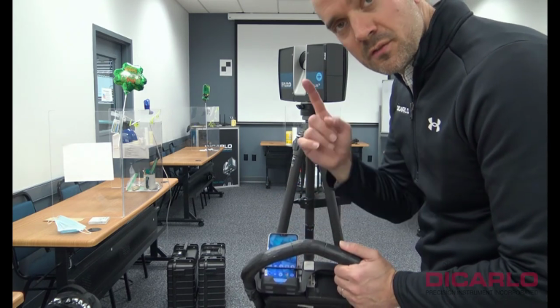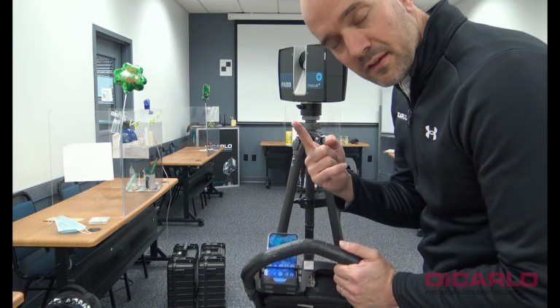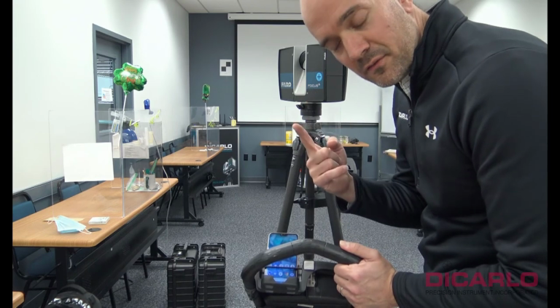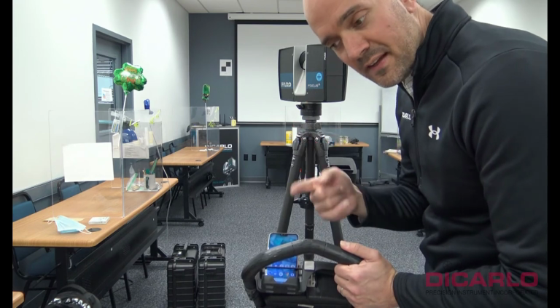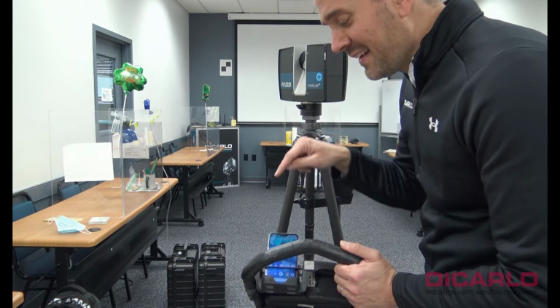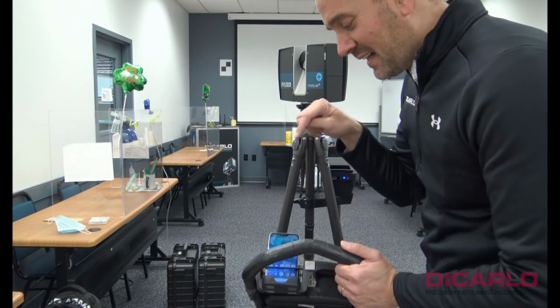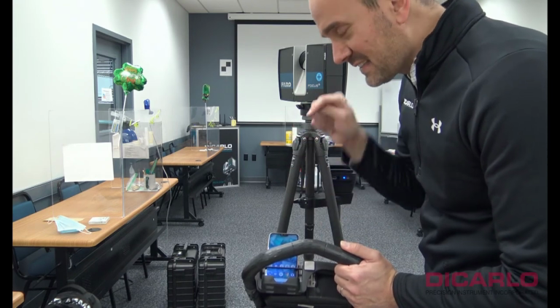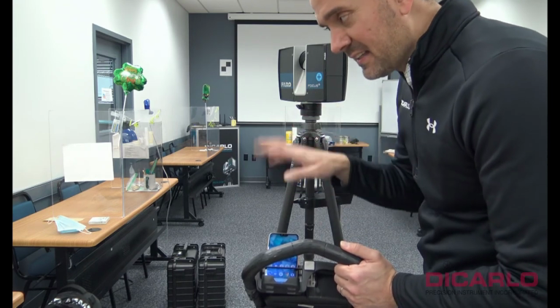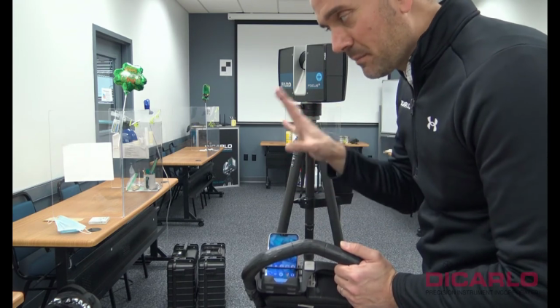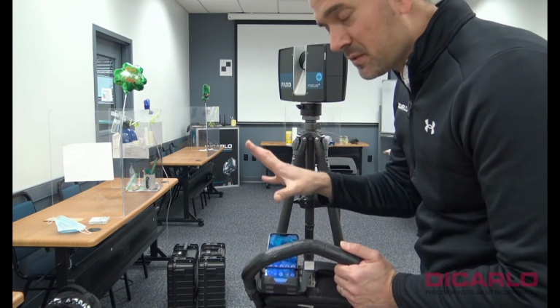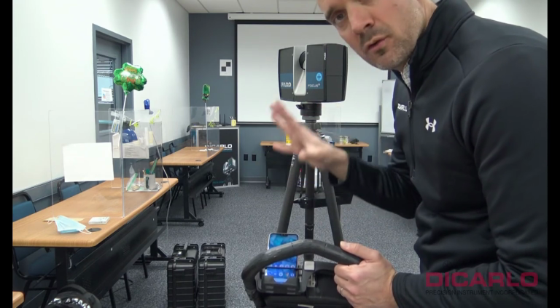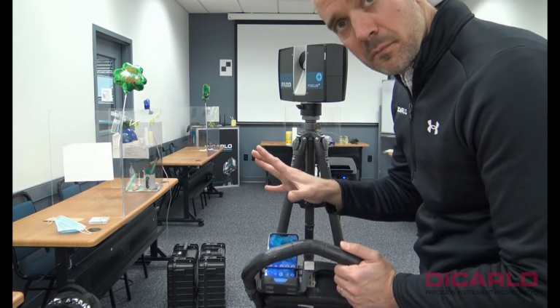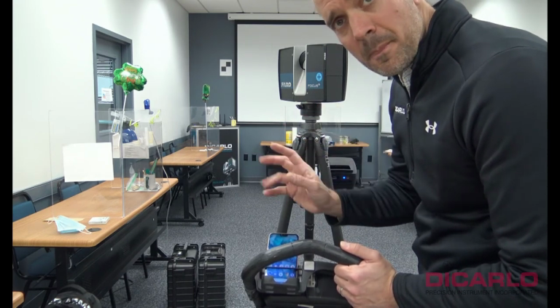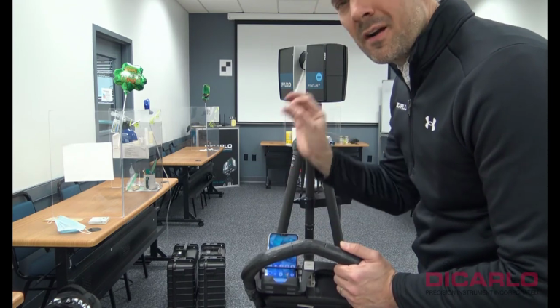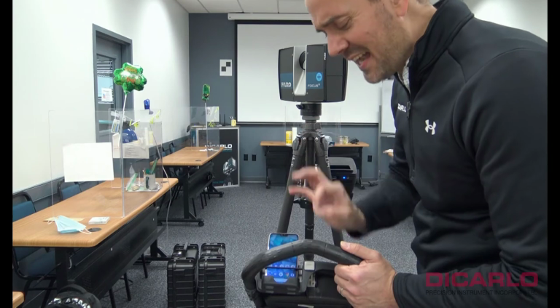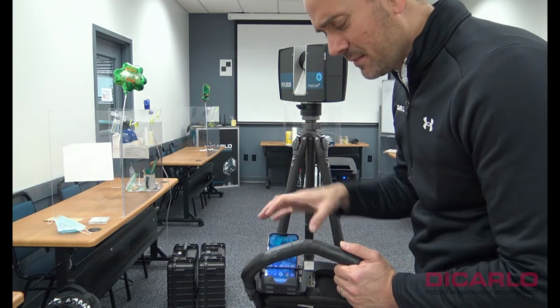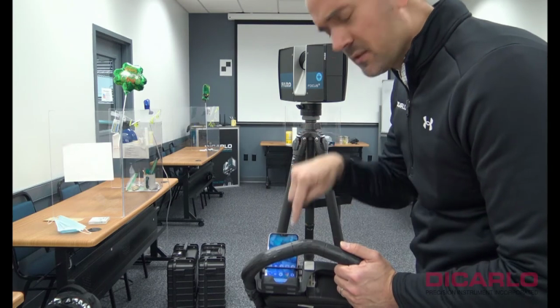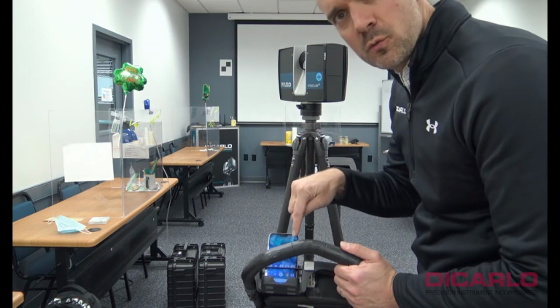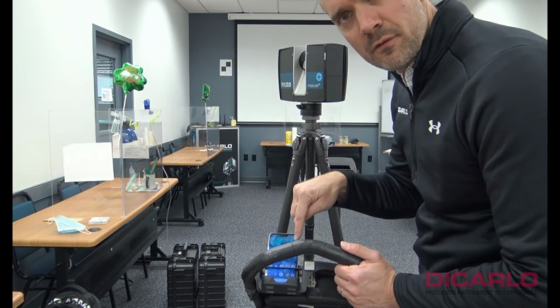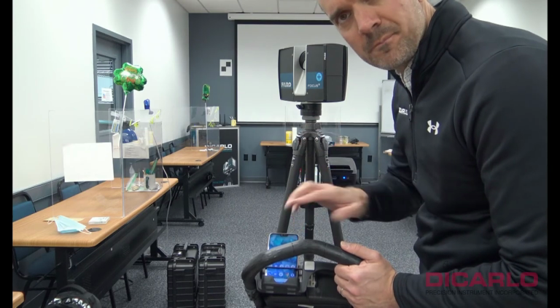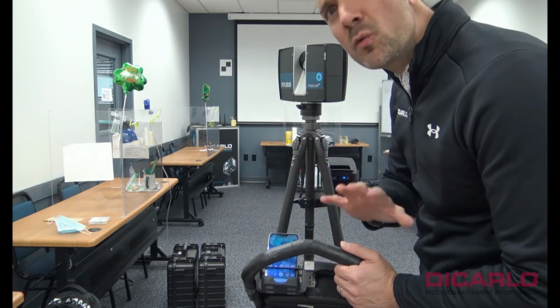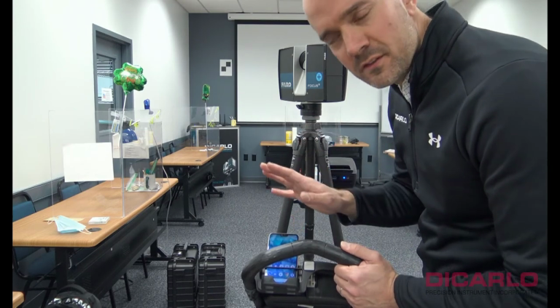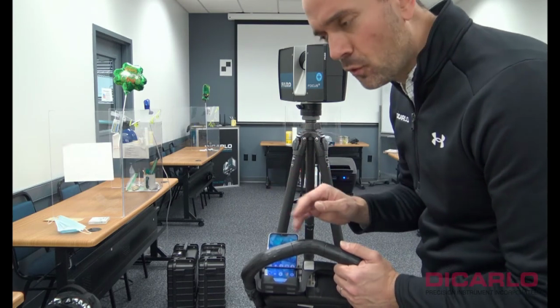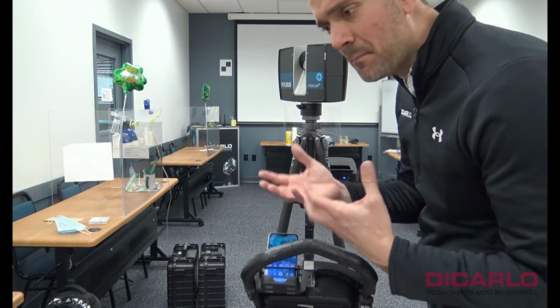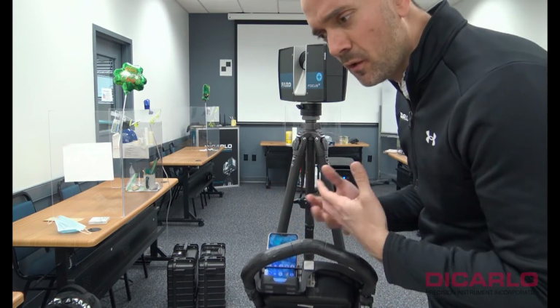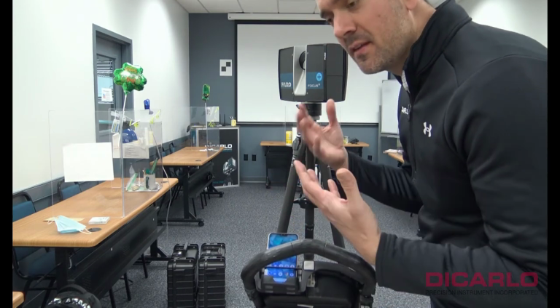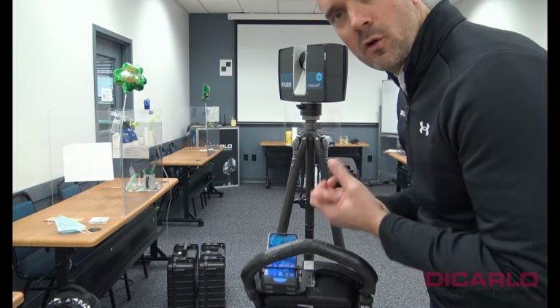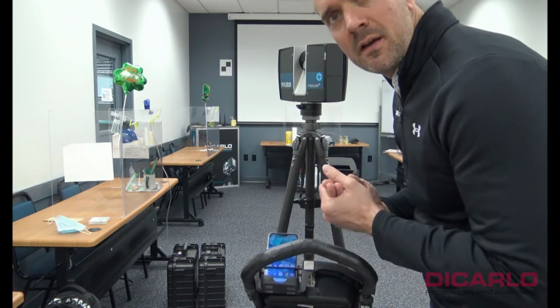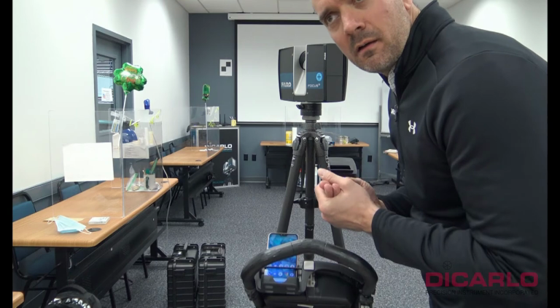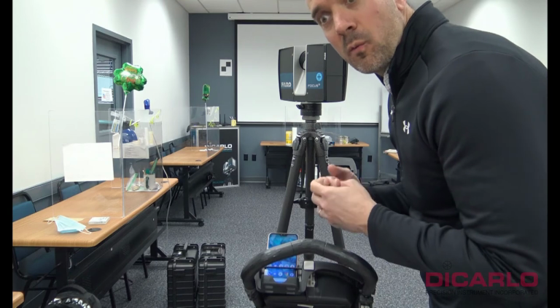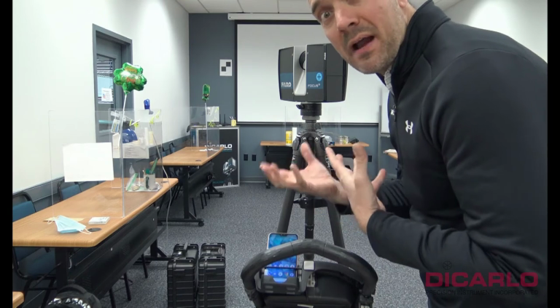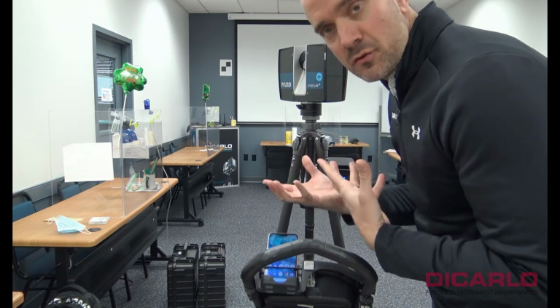The steps I do on the computer are exactly the same steps that you do on the phone. There's no difference, there's no app involved — this is all web browser driven.